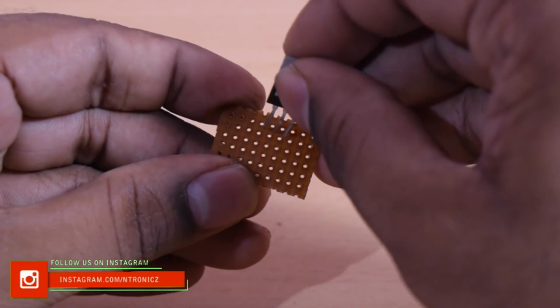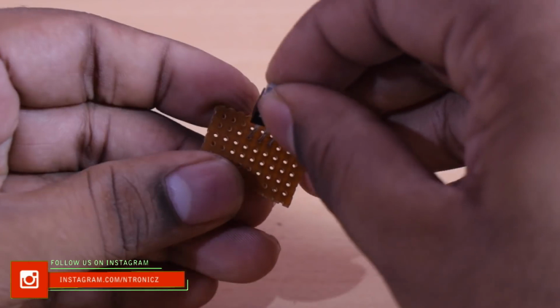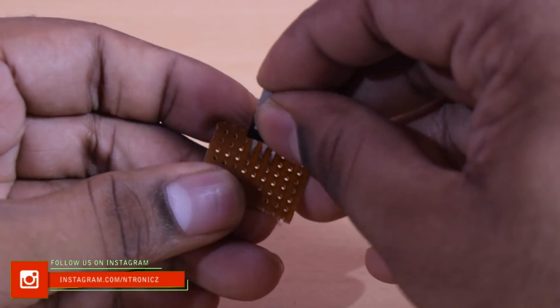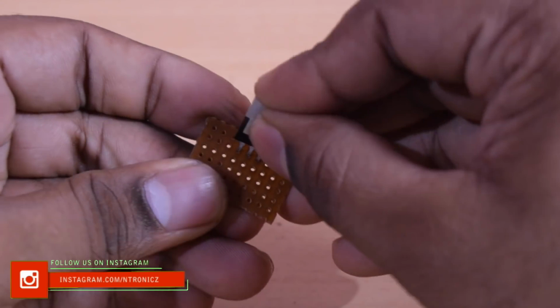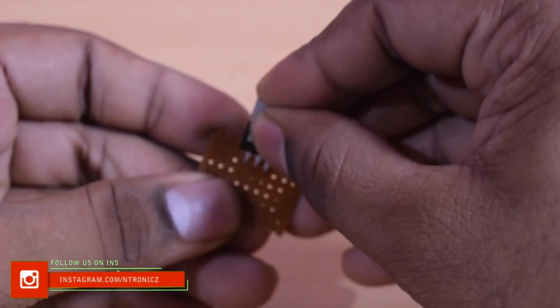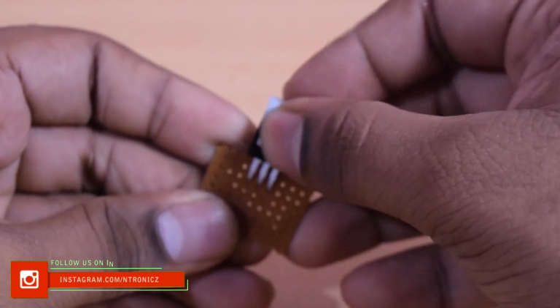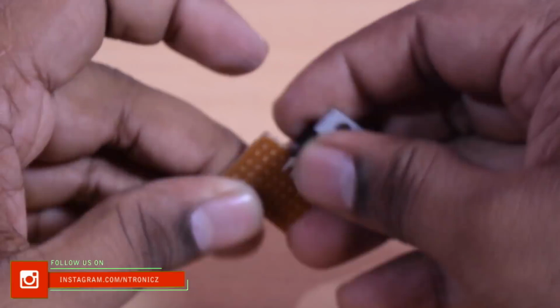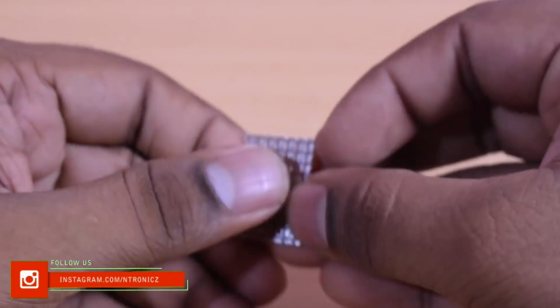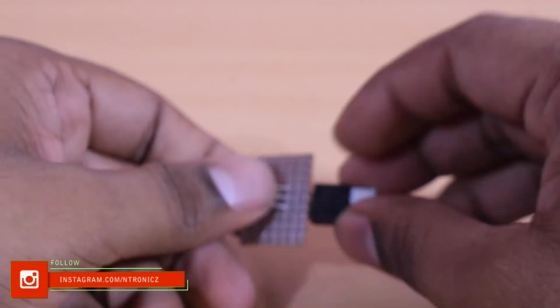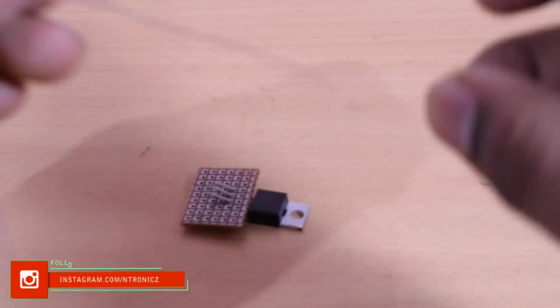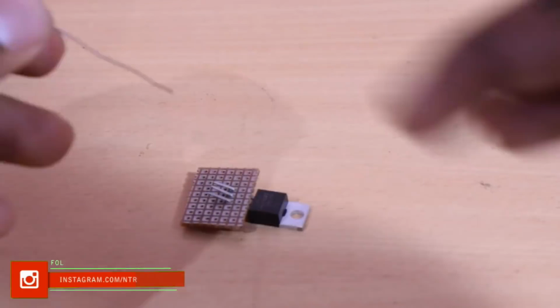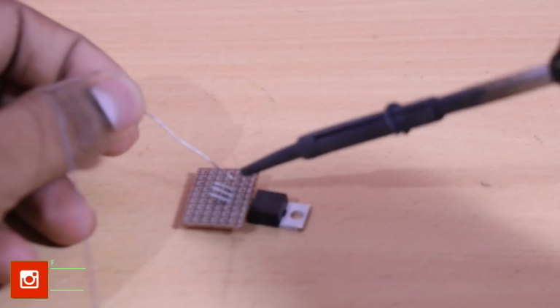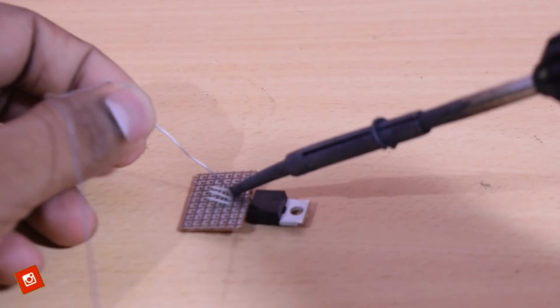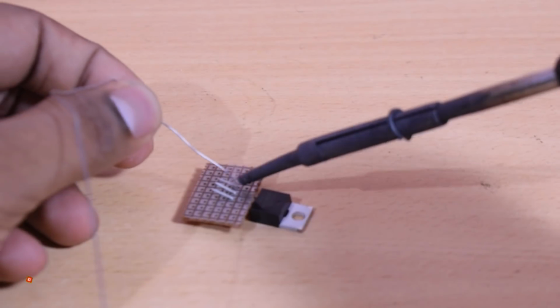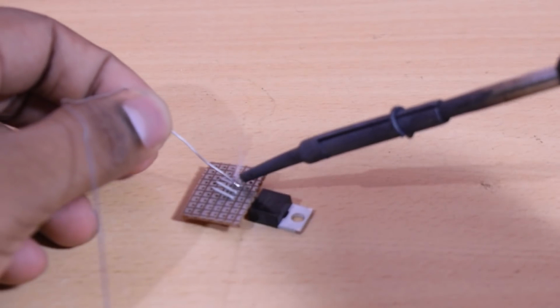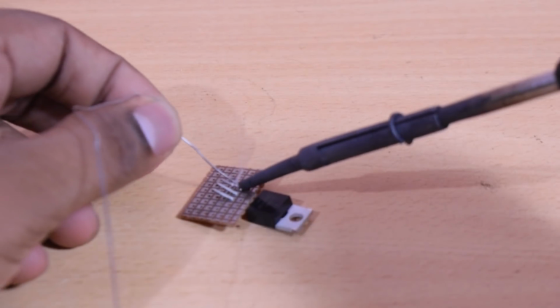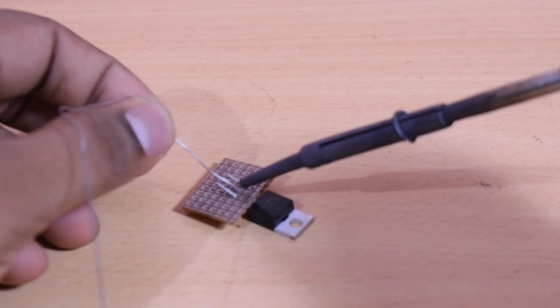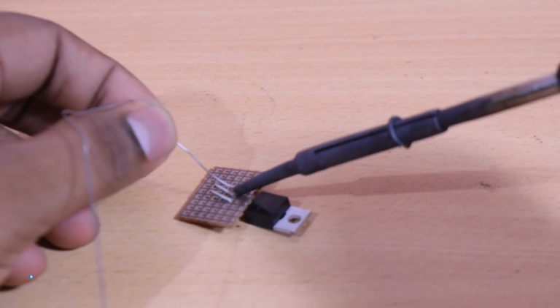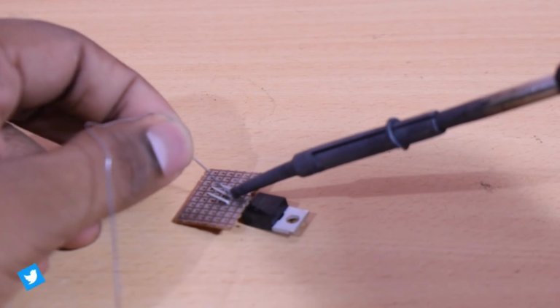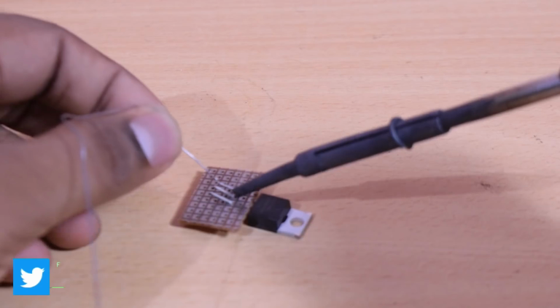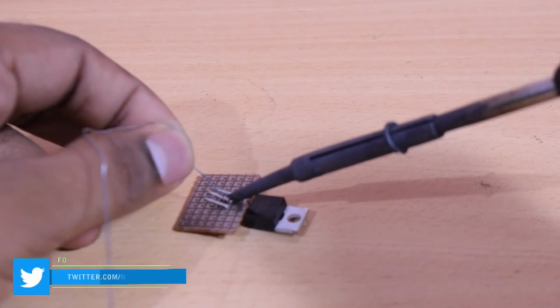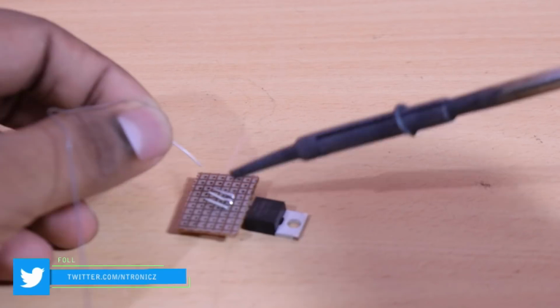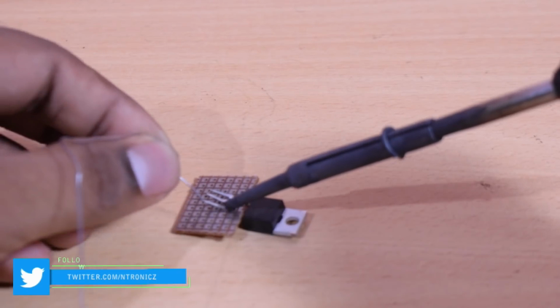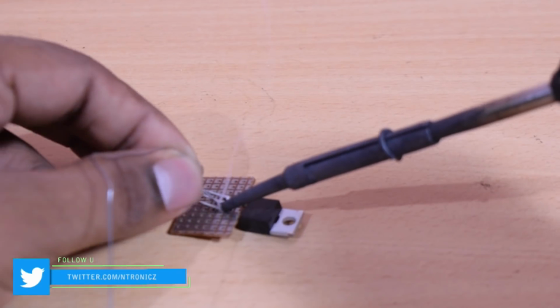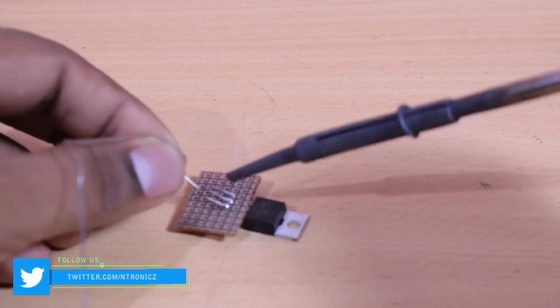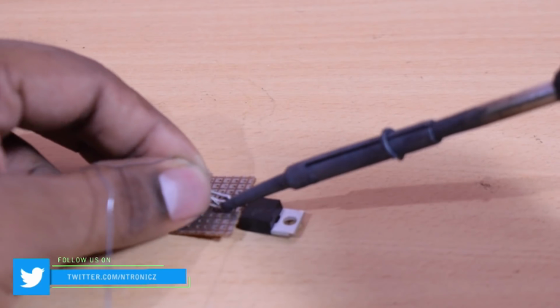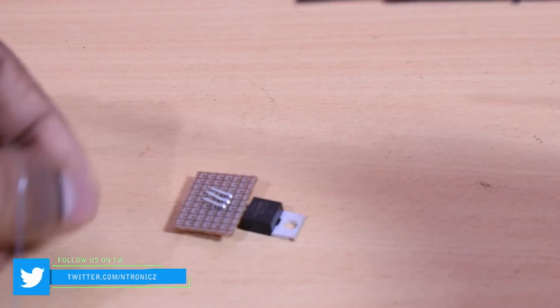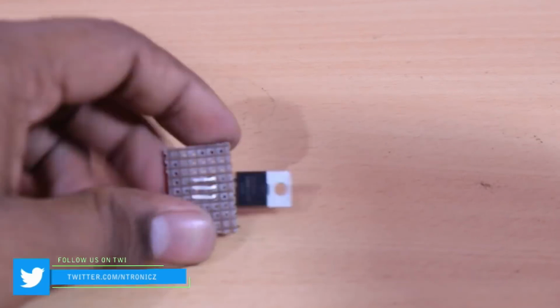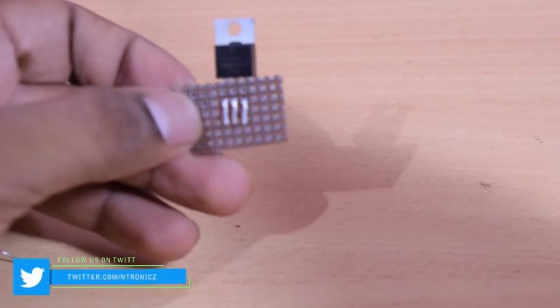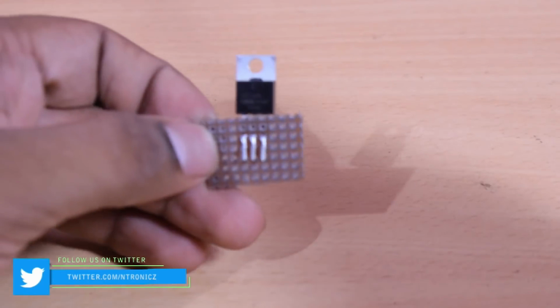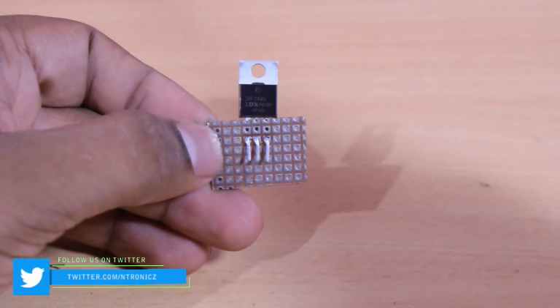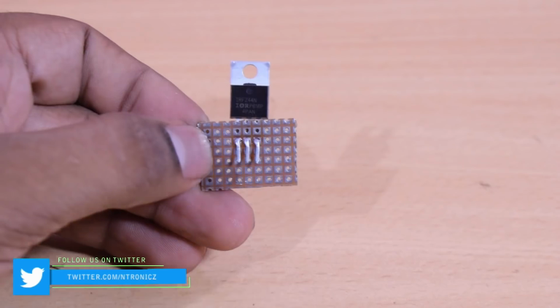Now we need to look at the pin configuration. We need to use pins 1, 2, 3: pin 1 is gate, pin 2 is drain, pin 3 is source.